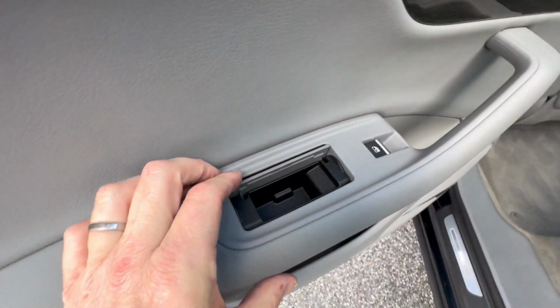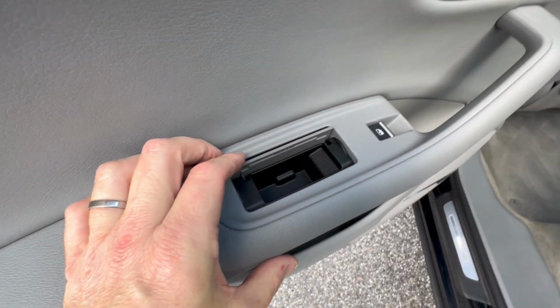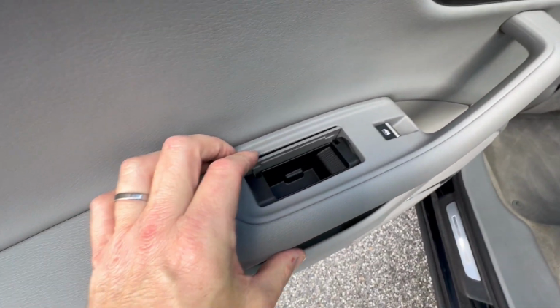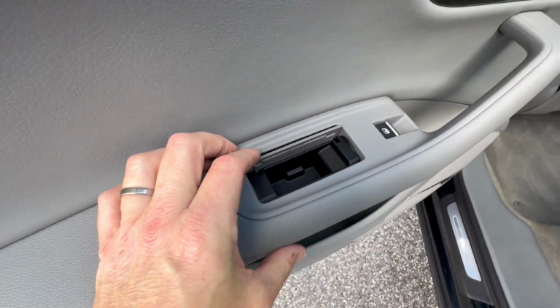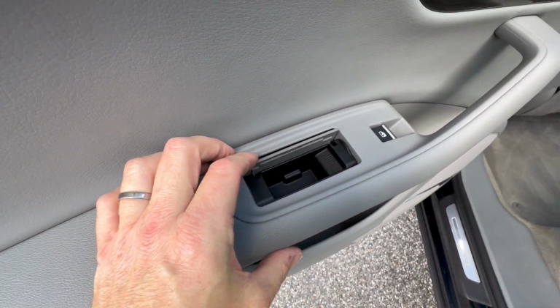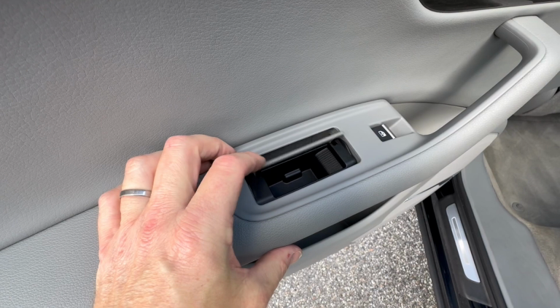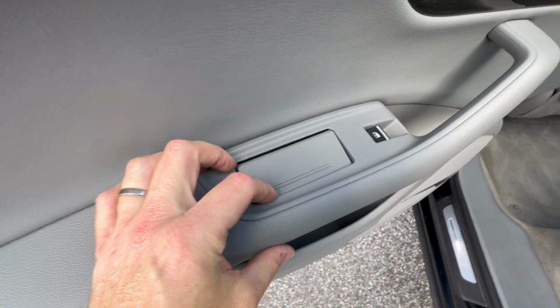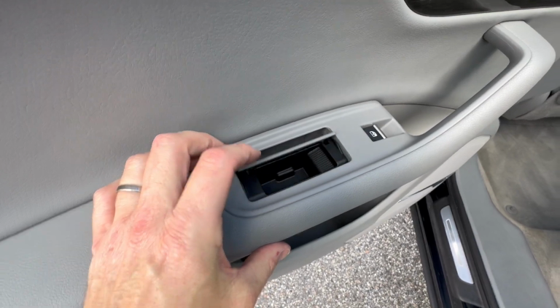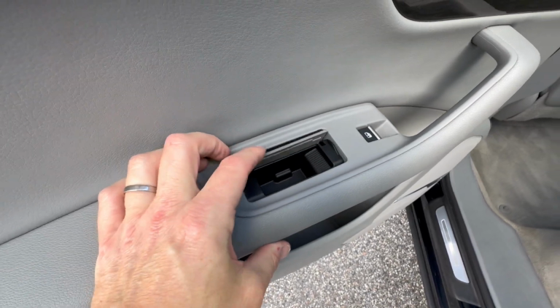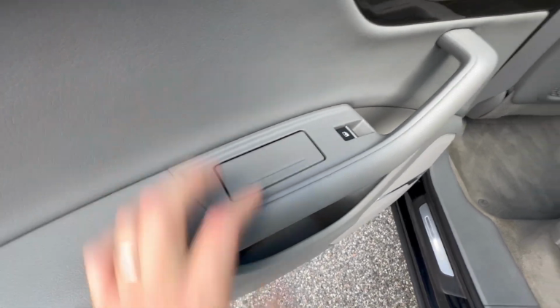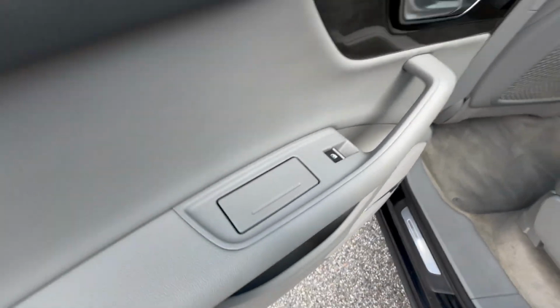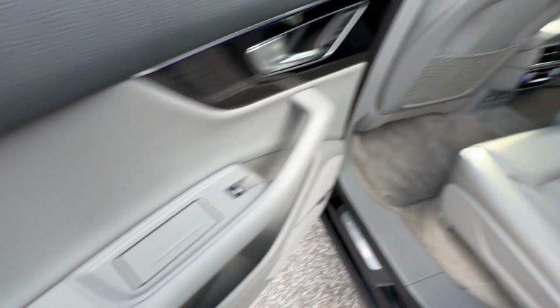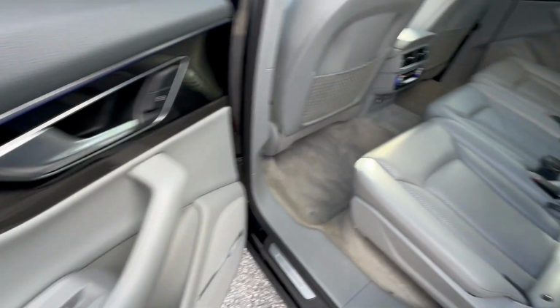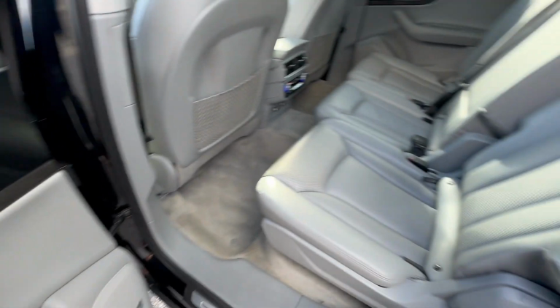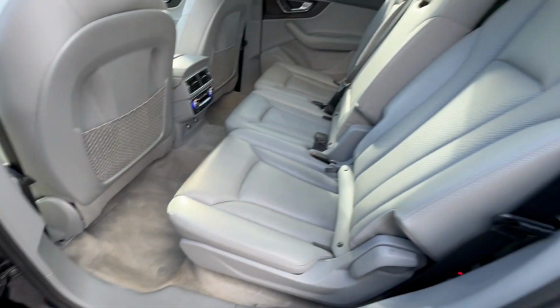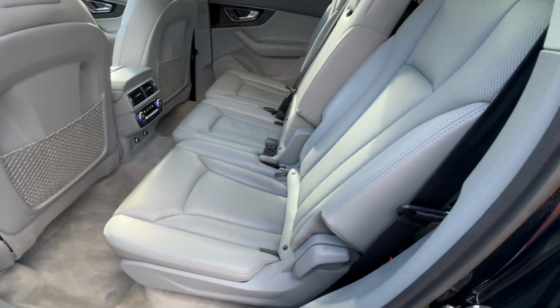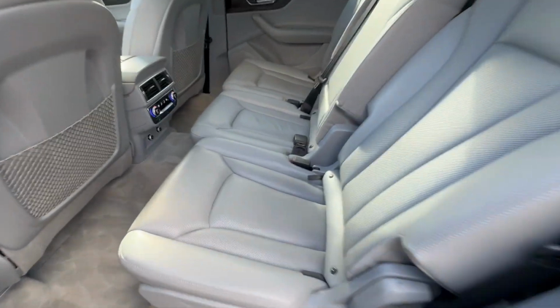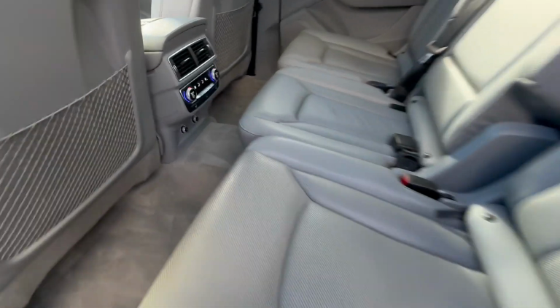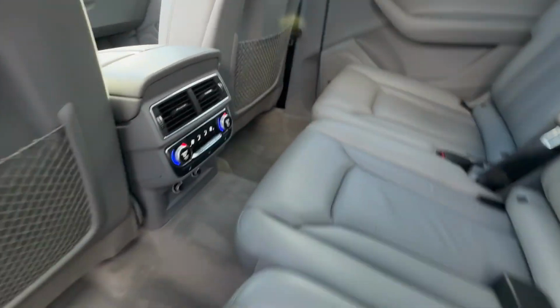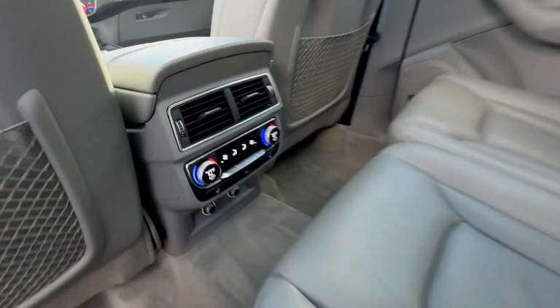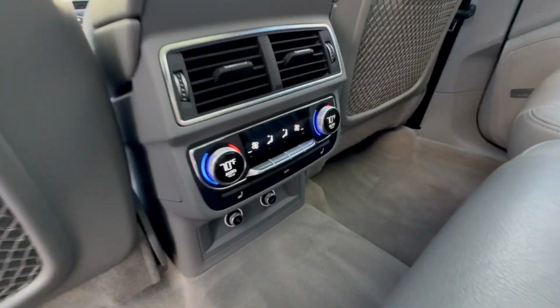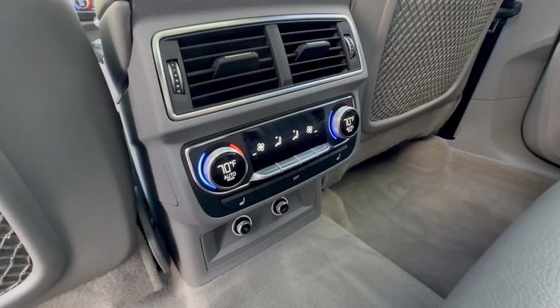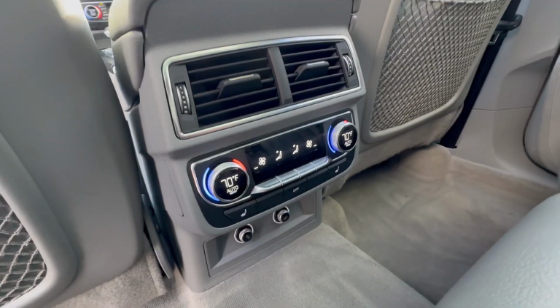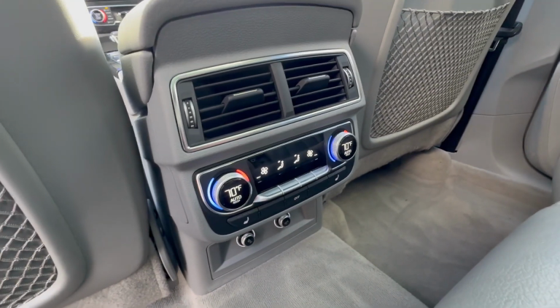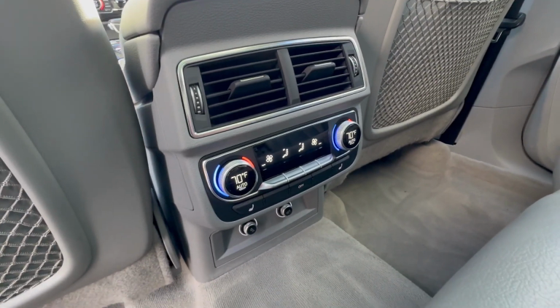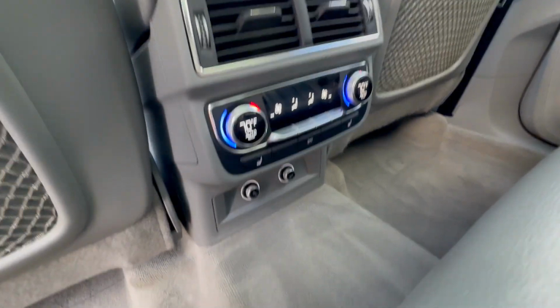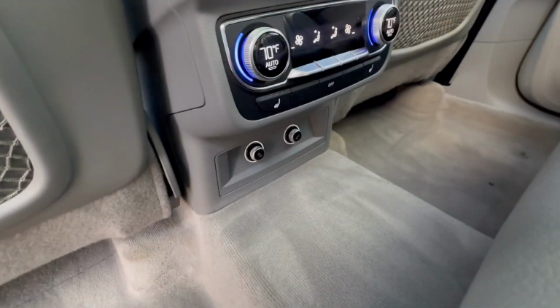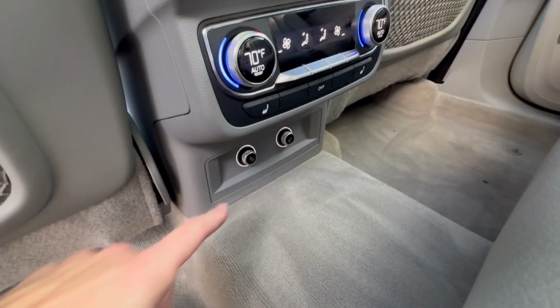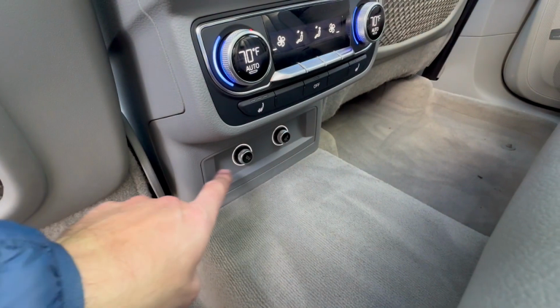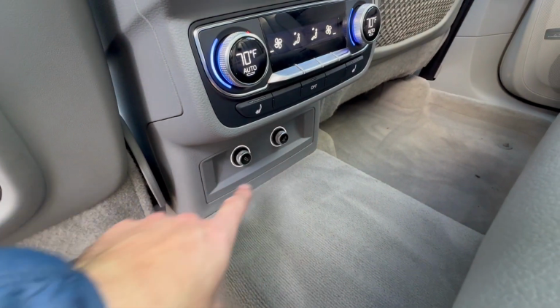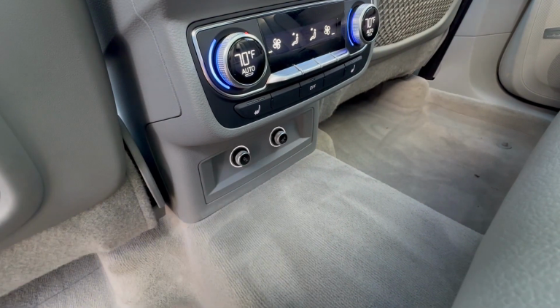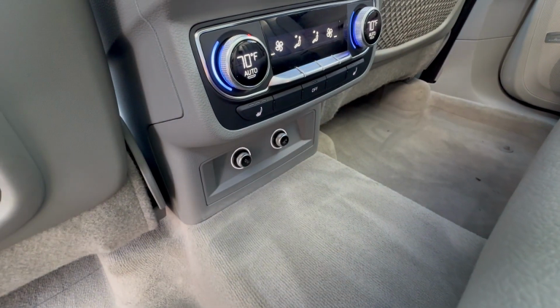If you are a smoker in the back, there is an ashtray — the Germans do it right, I suppose — though it hasn't been used. In the back, as mentioned, they are heated seats and you get your own climate control. There are also a couple of 12-volt outlets back there for you.